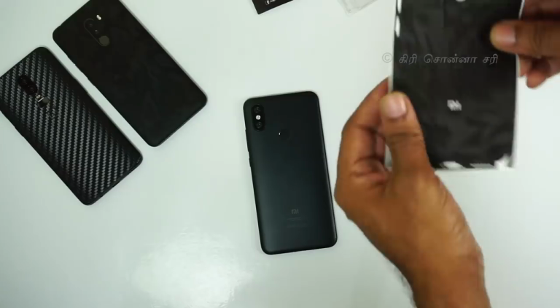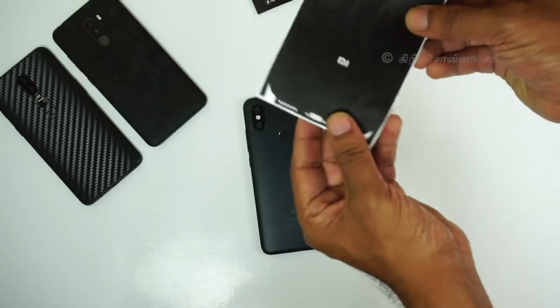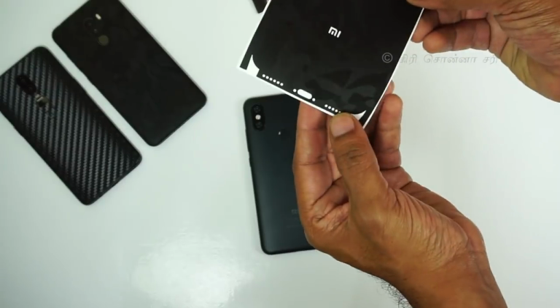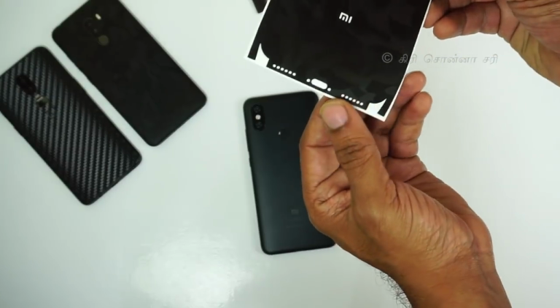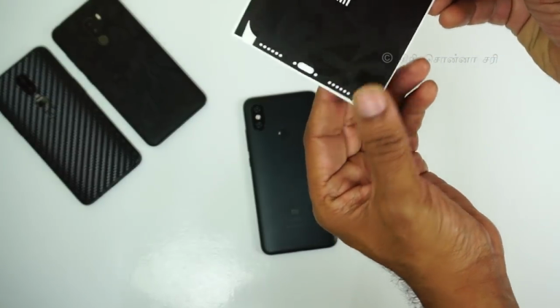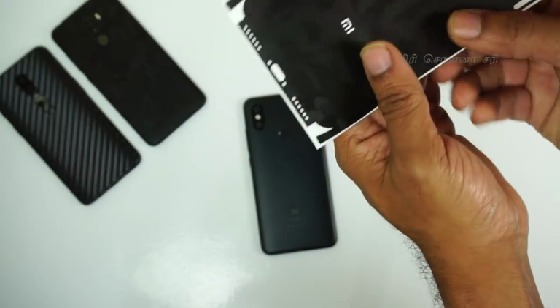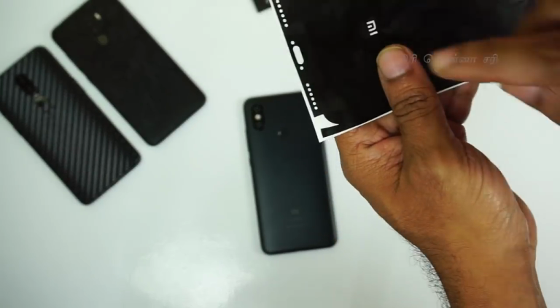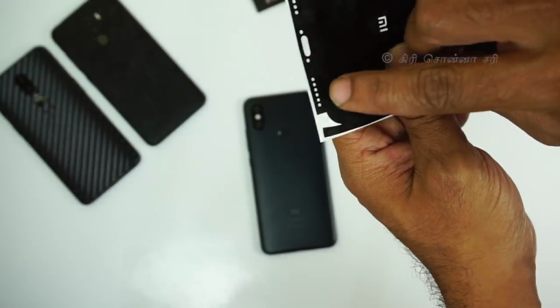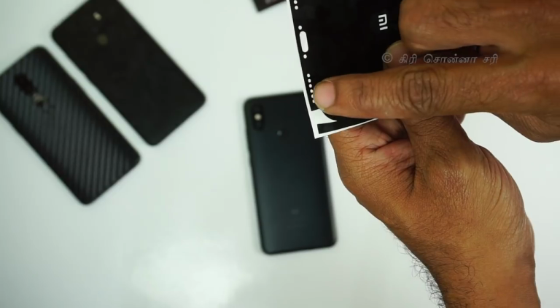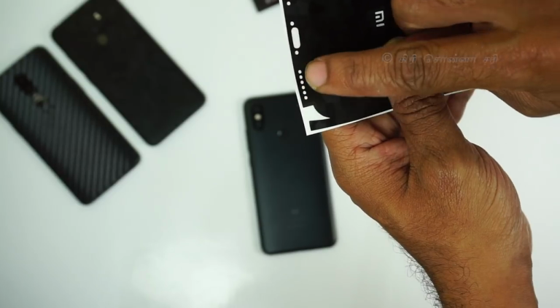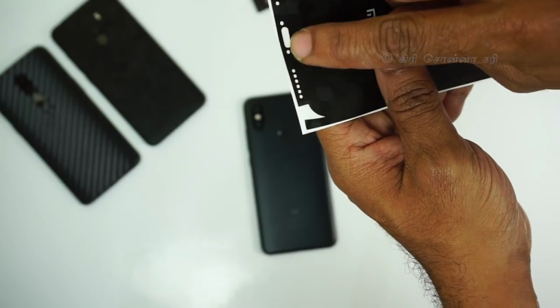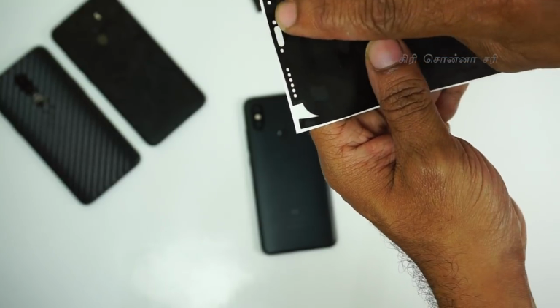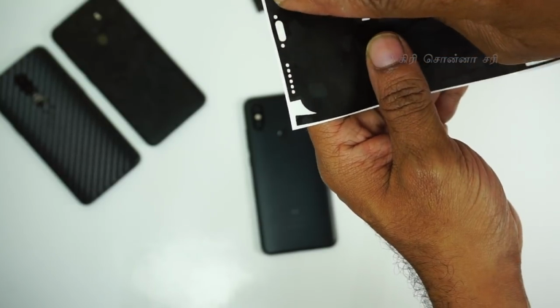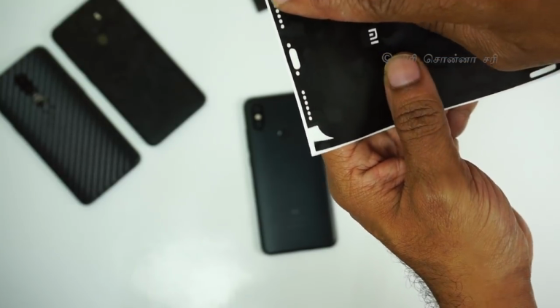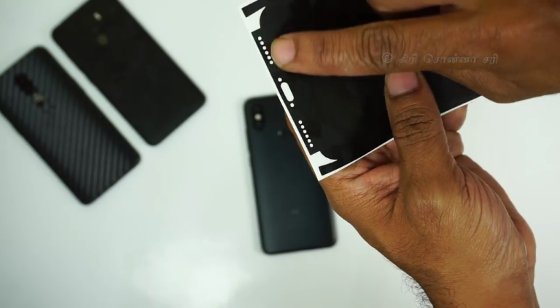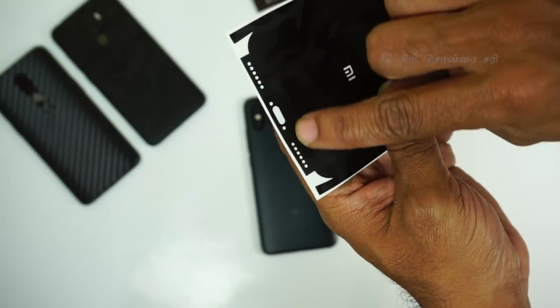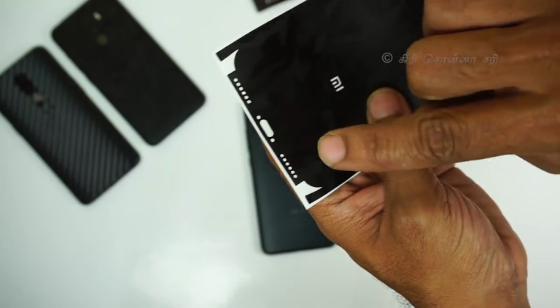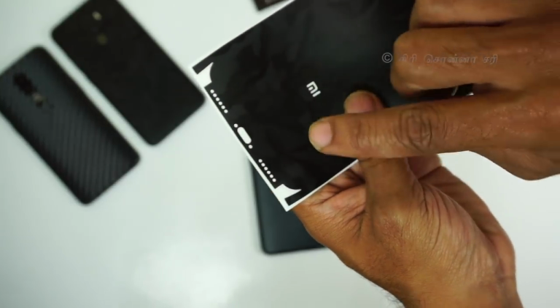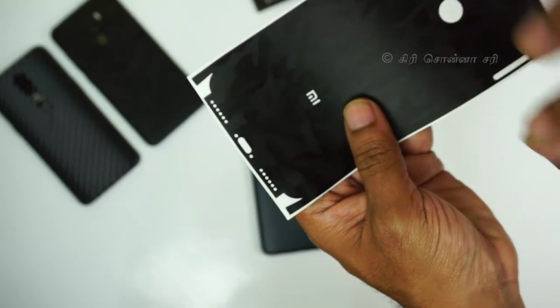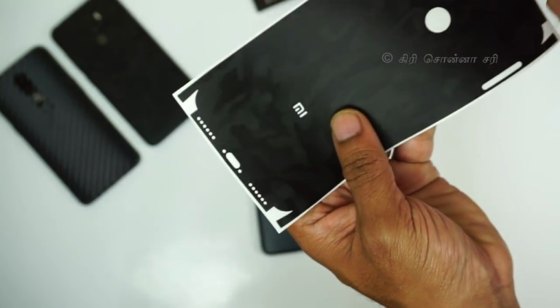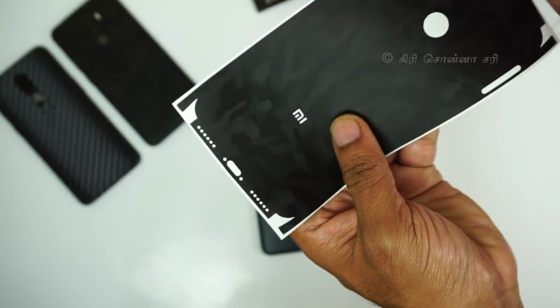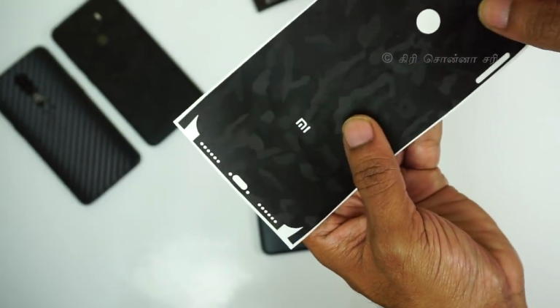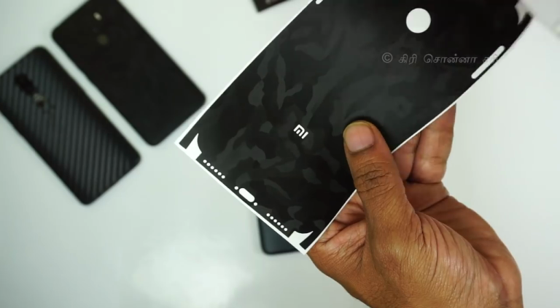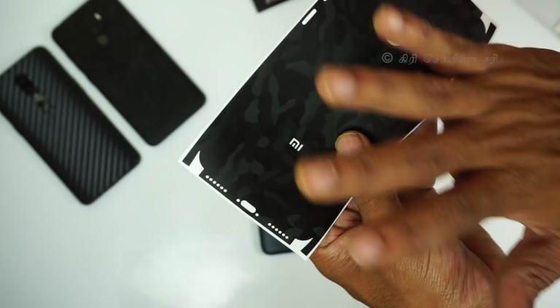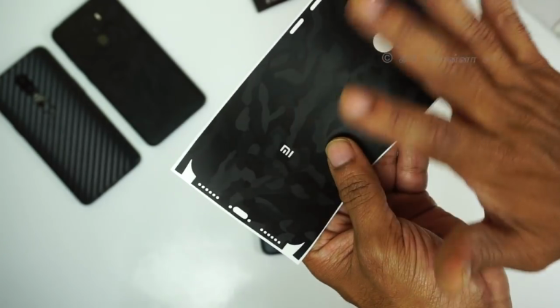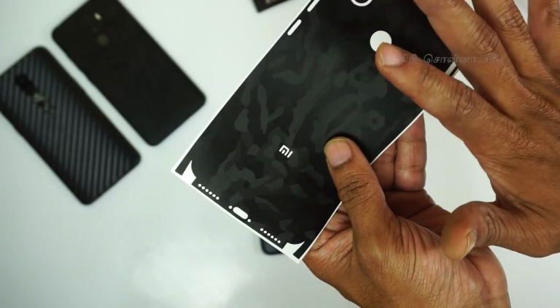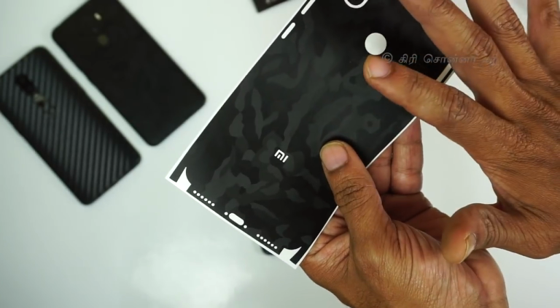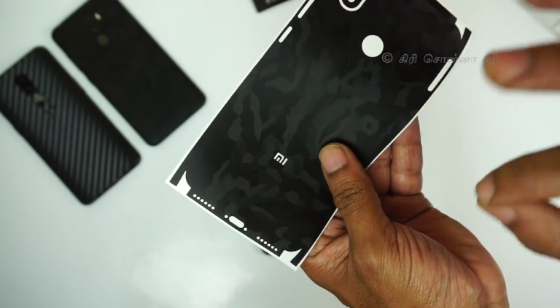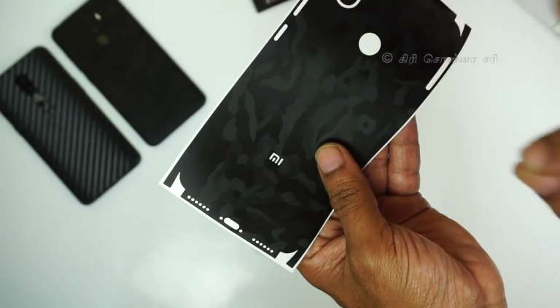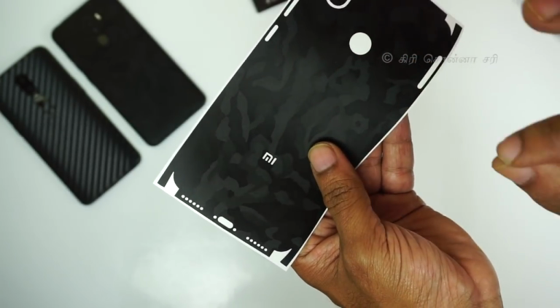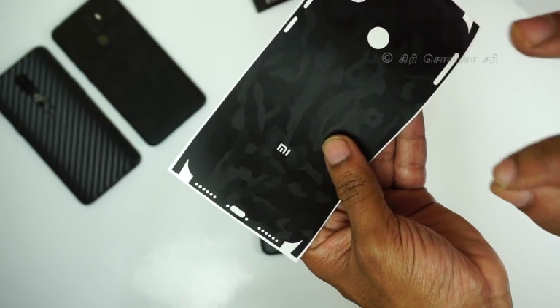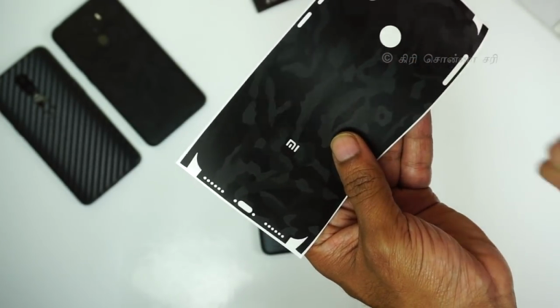We are applying this to the Mi A2 mobile phone. There are holes in the back, and all the holes need to be perfectly aligned. The skin can be fine-tuned with a little adjustment to align properly.